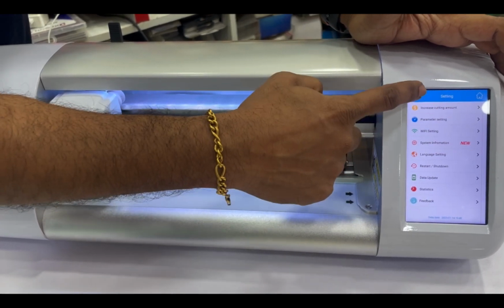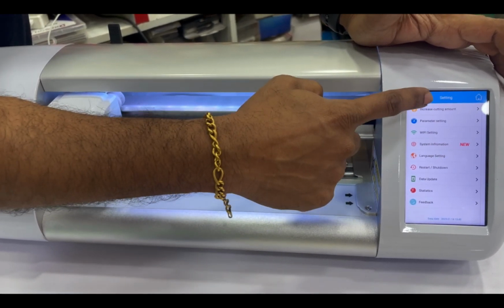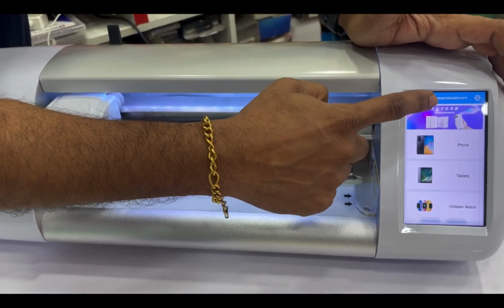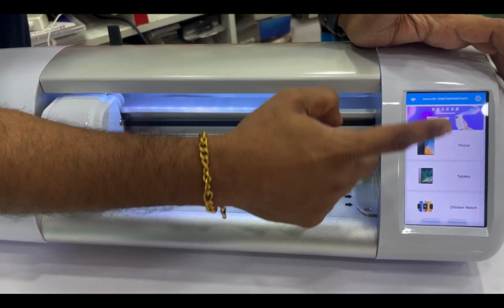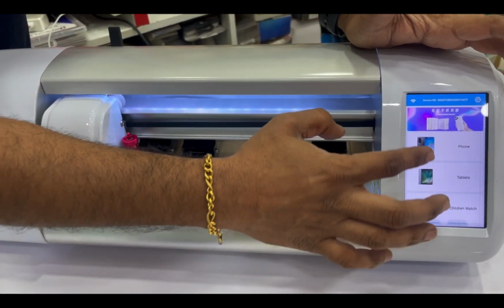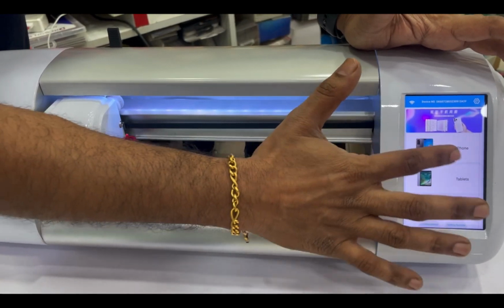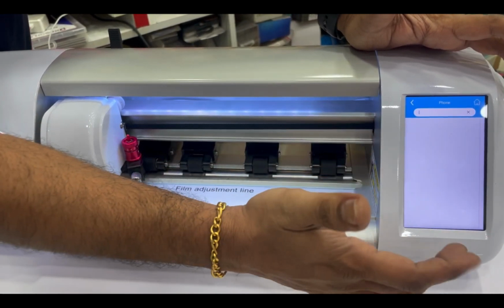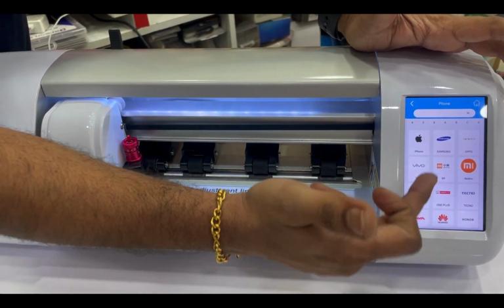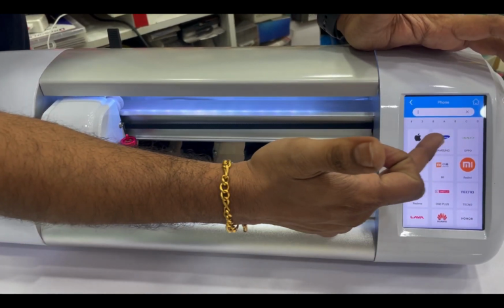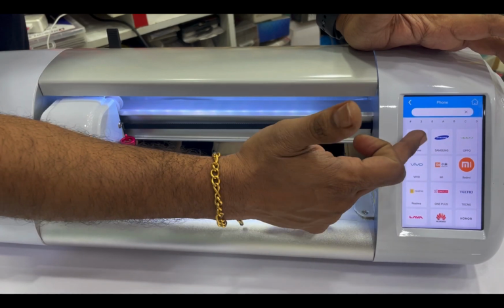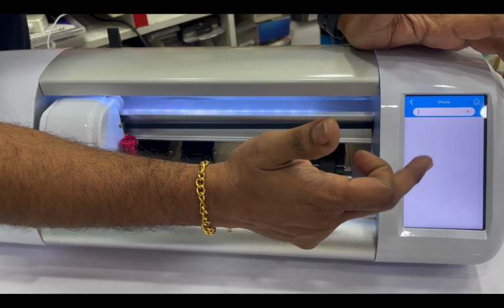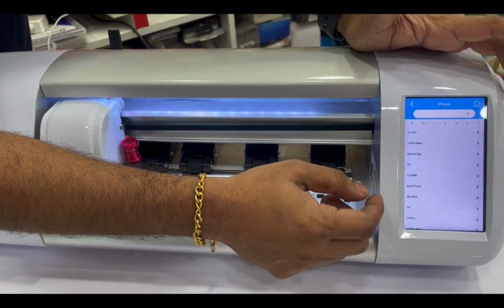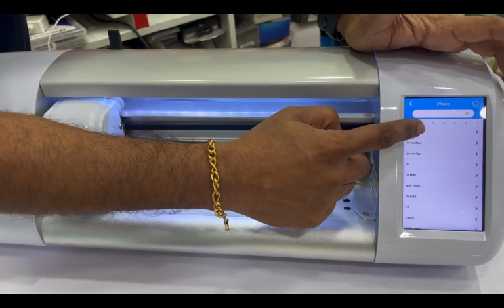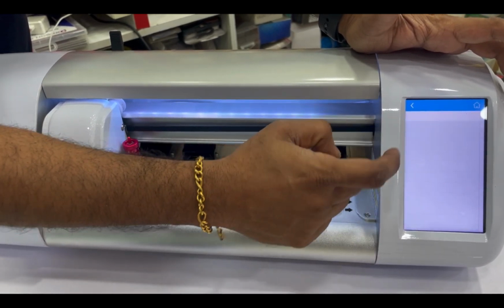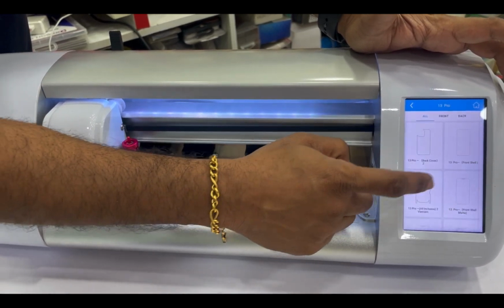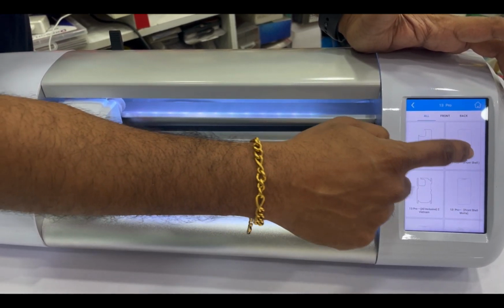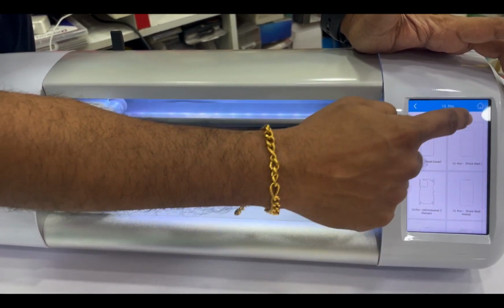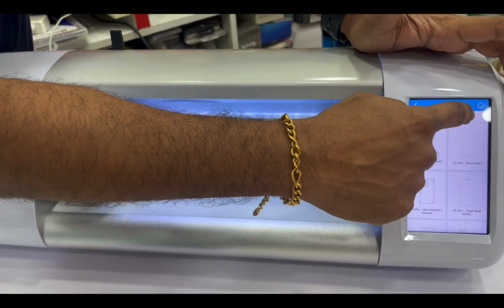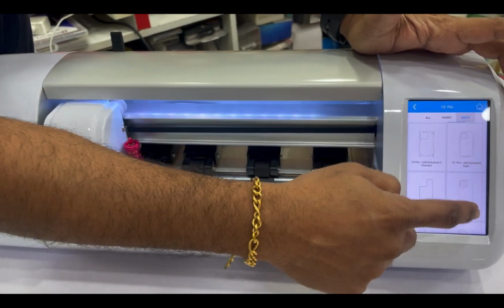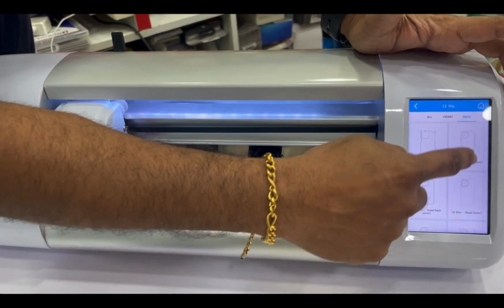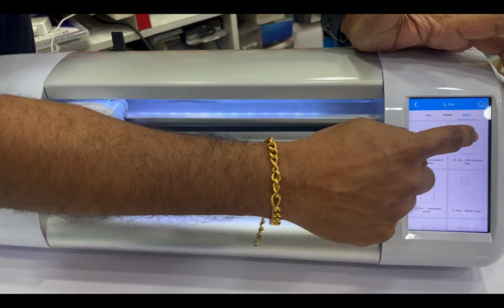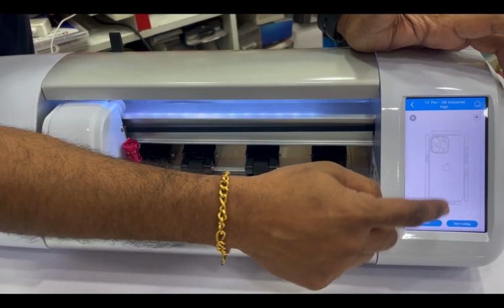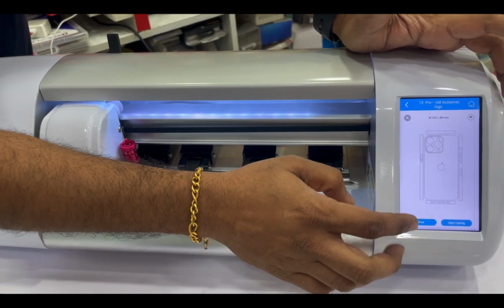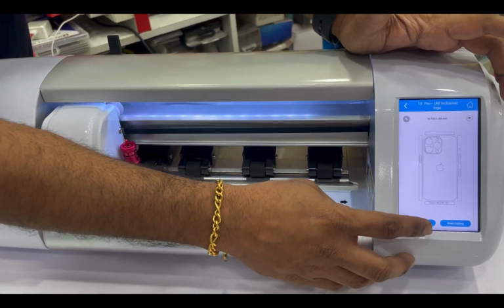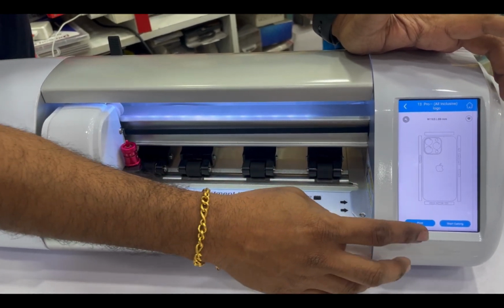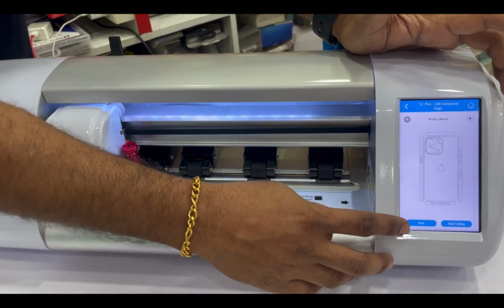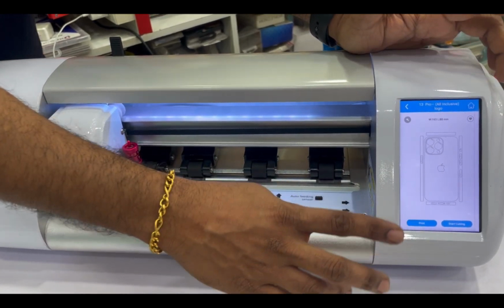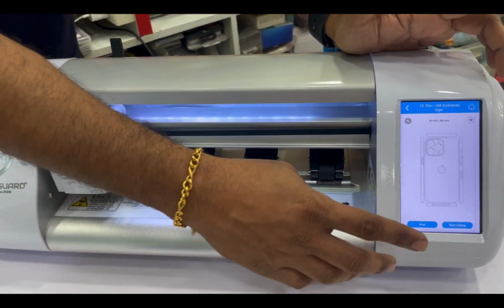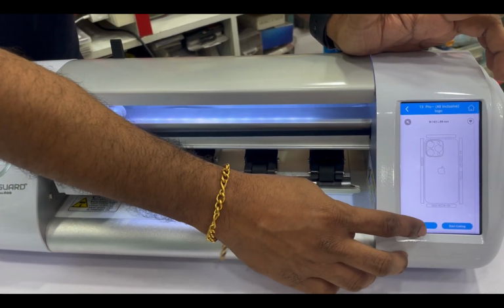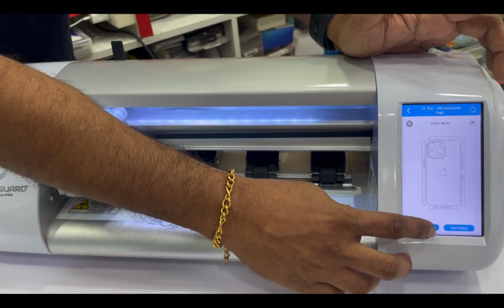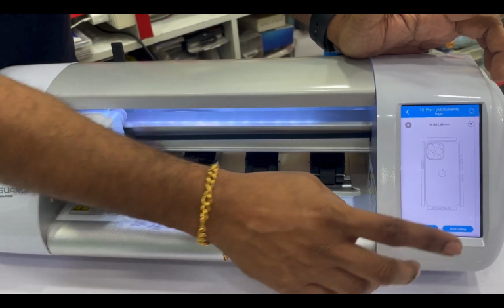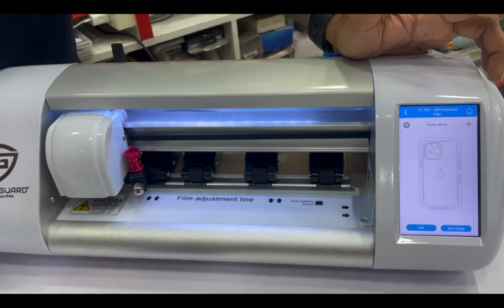Printing is done directly. So print — for example, 13 Pro back skin. The print option uses print and press.